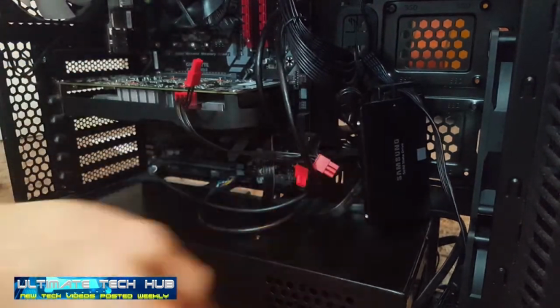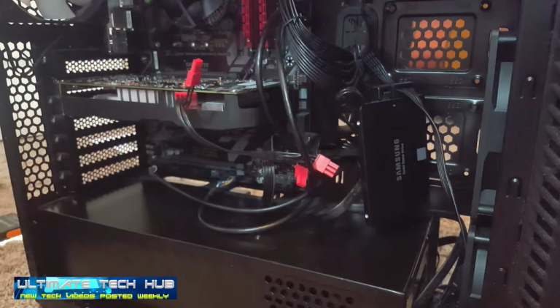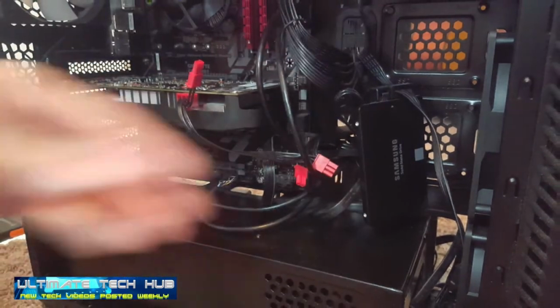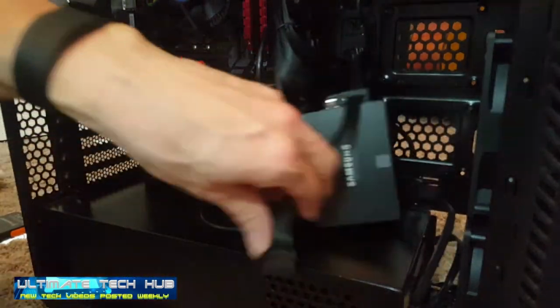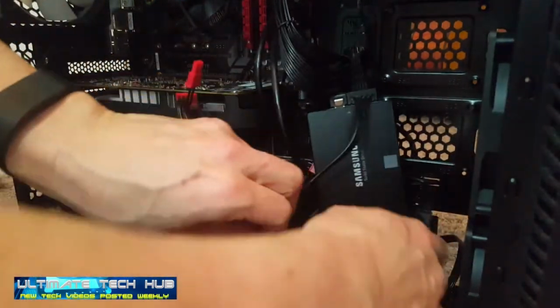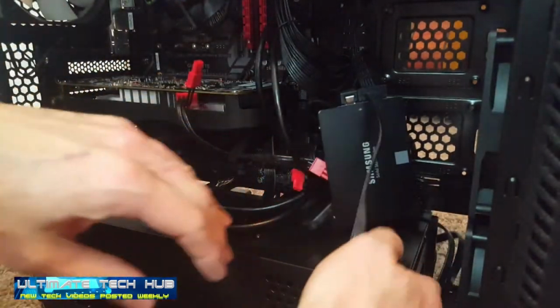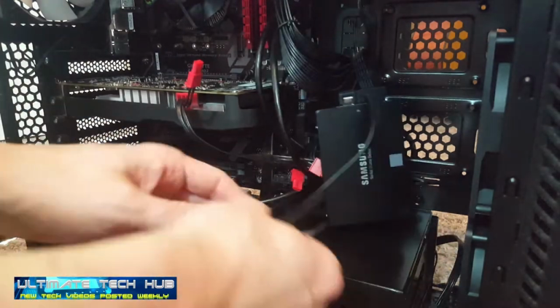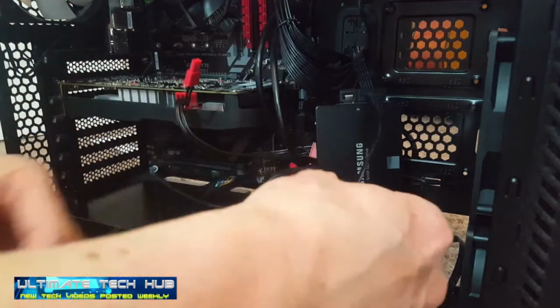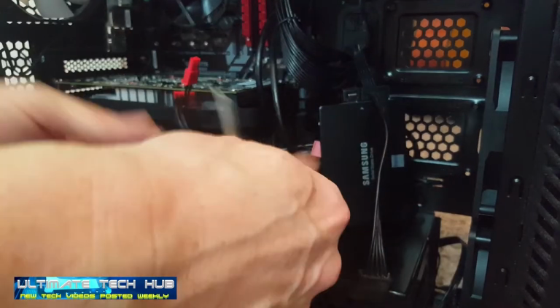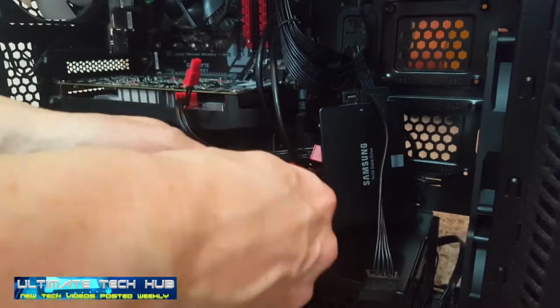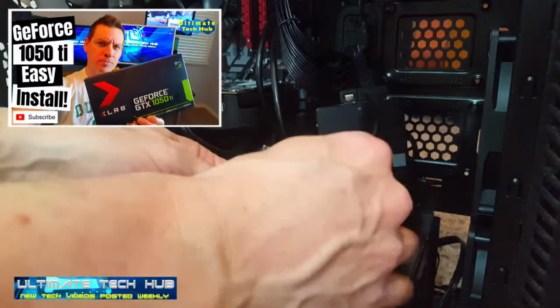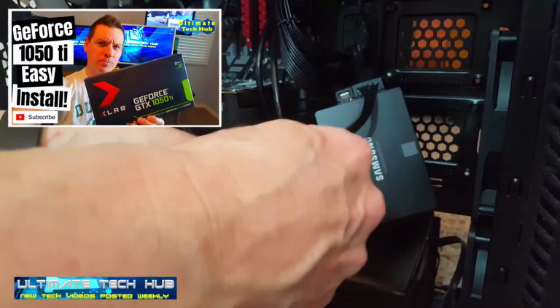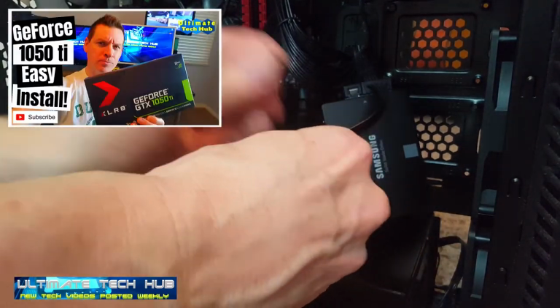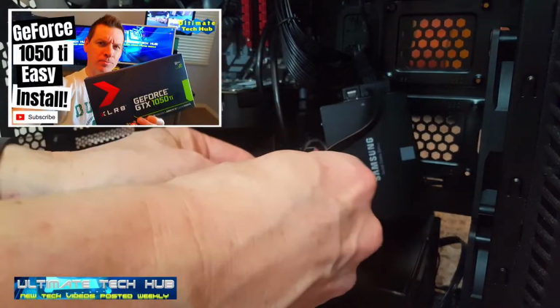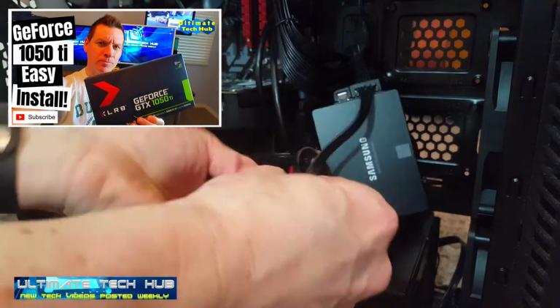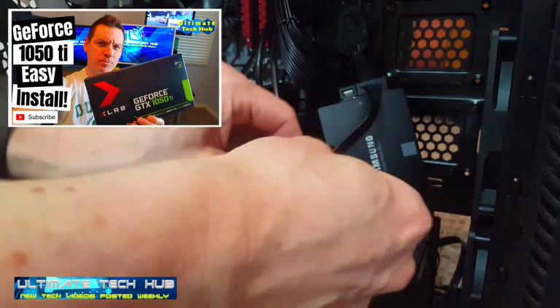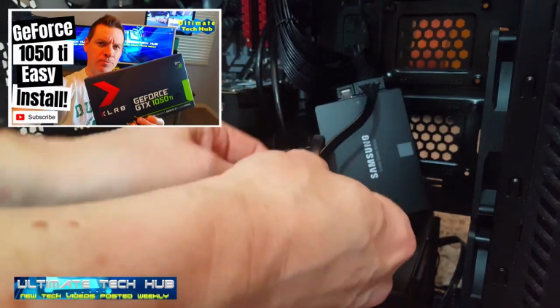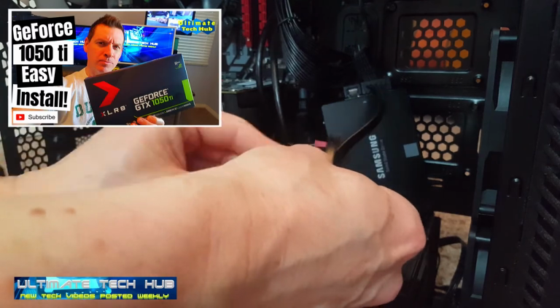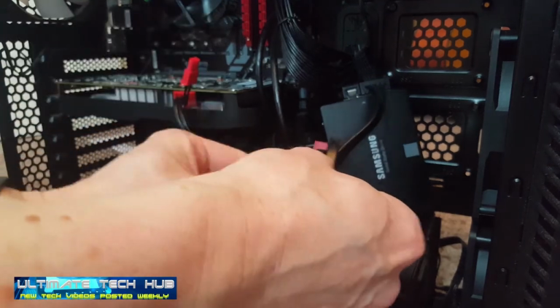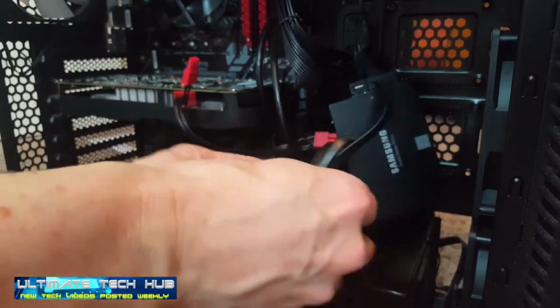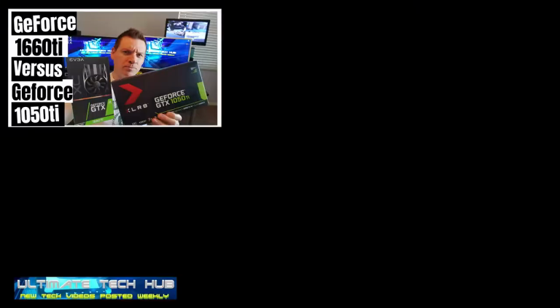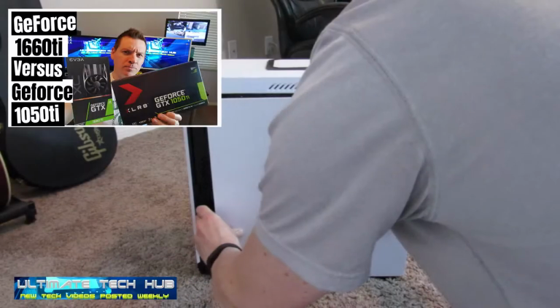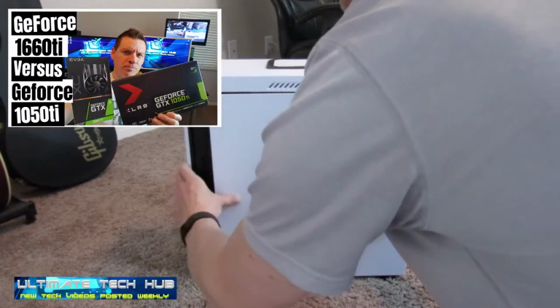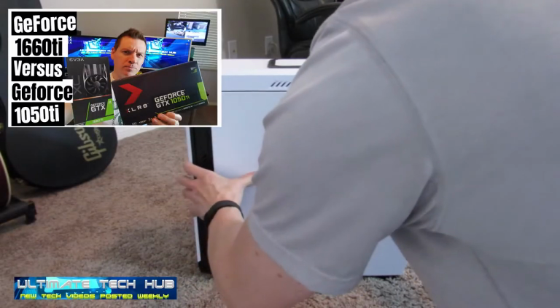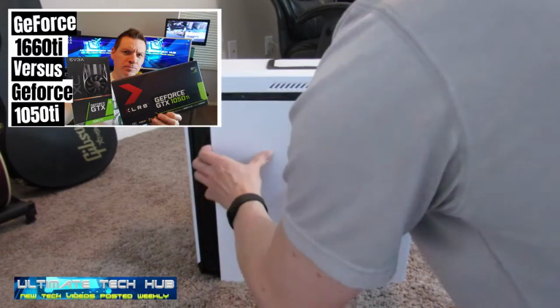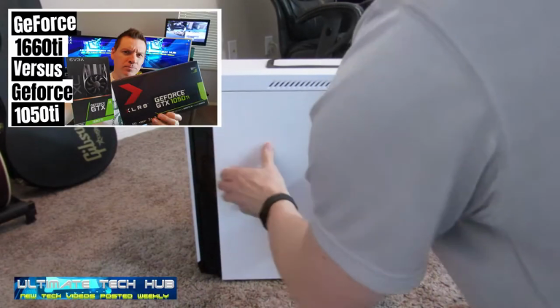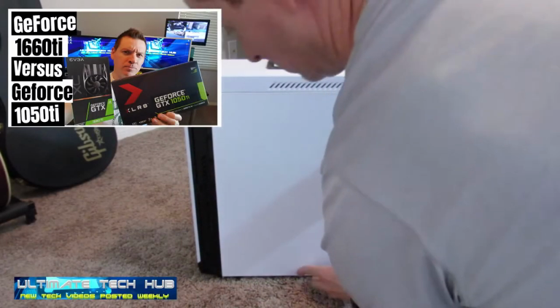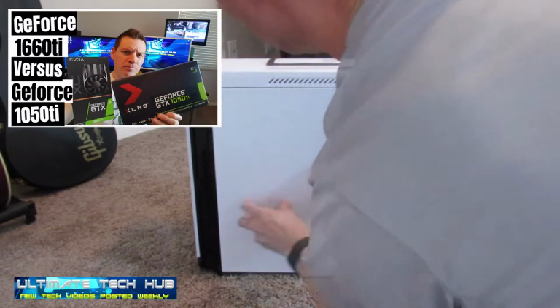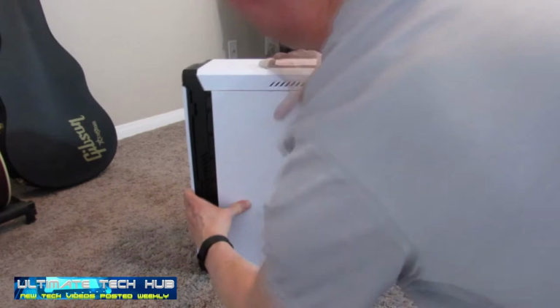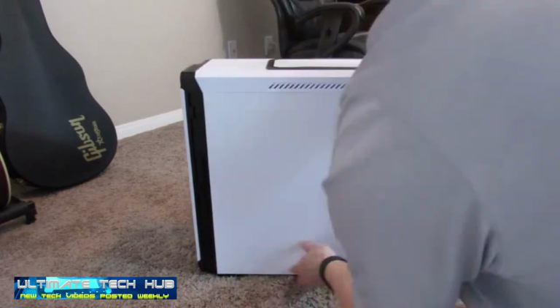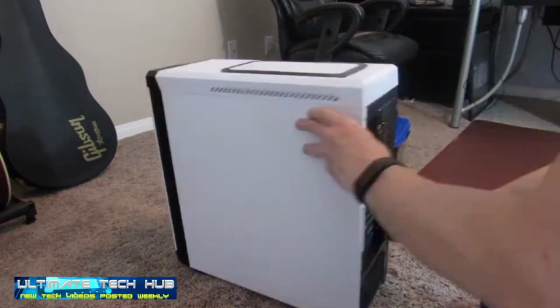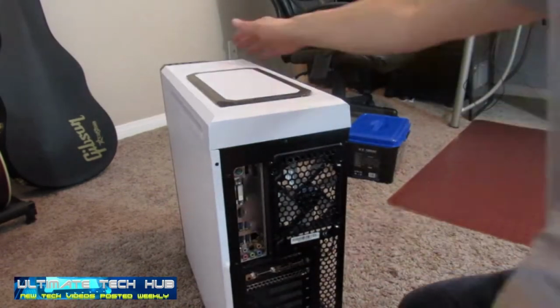So I hope this video clarifies the power supply issue. Here's the link to the 1050Ti install. And be sure to watch our video on the 1050Ti versus the 1660Ti. The link will be at the end of this video.